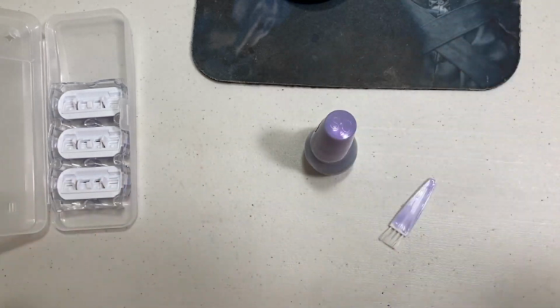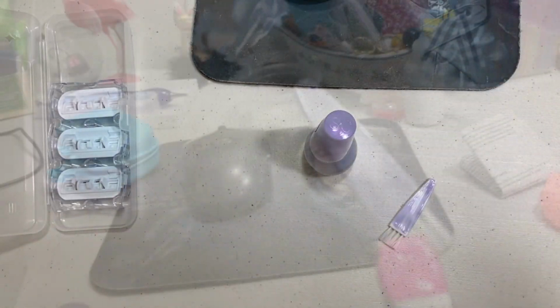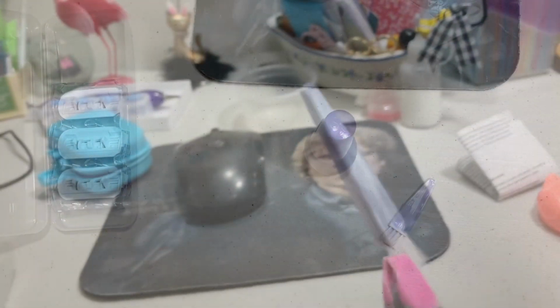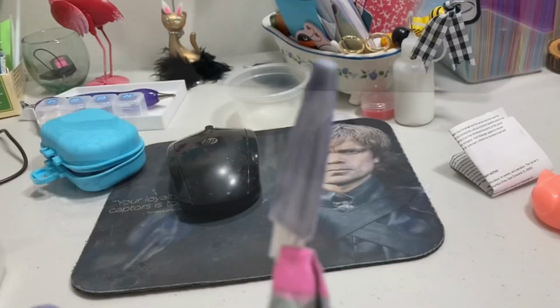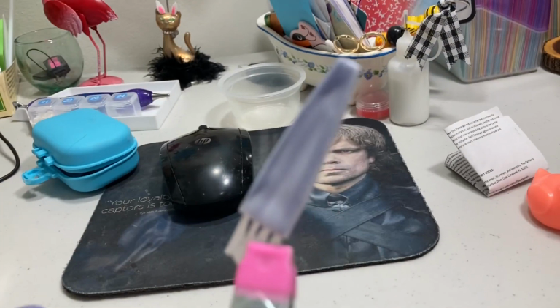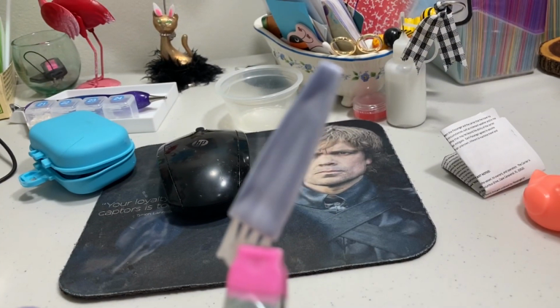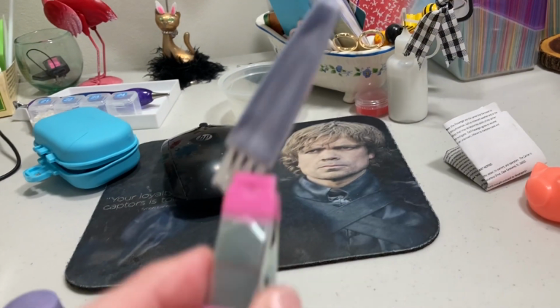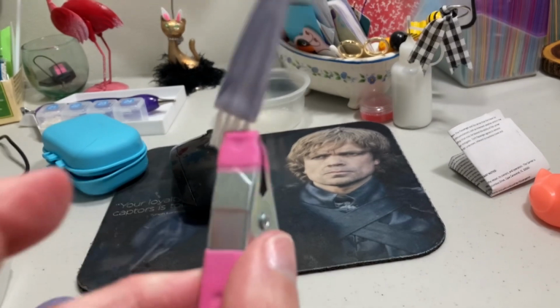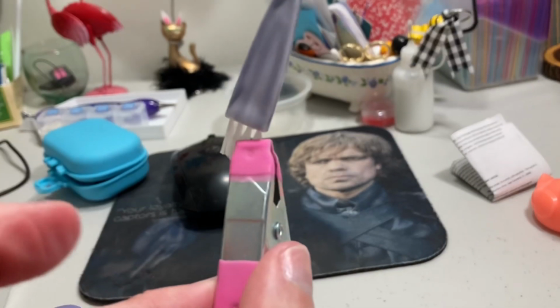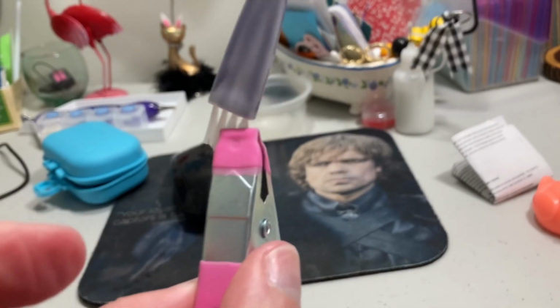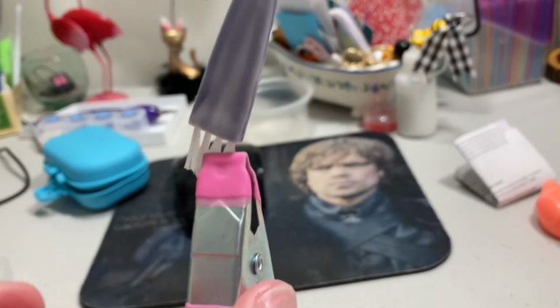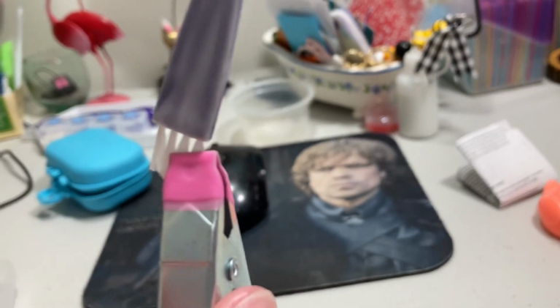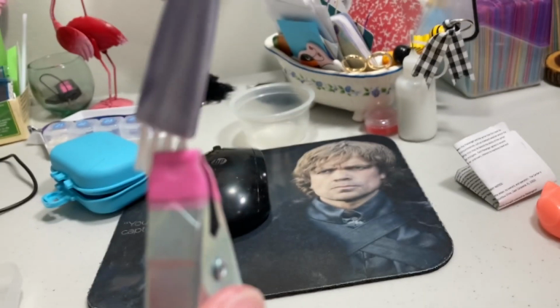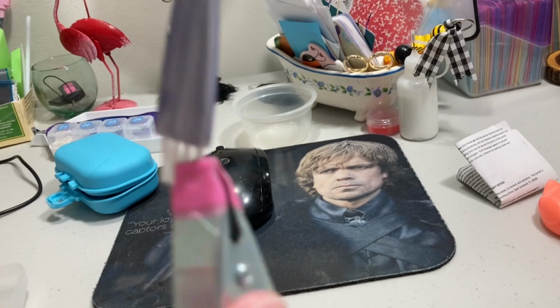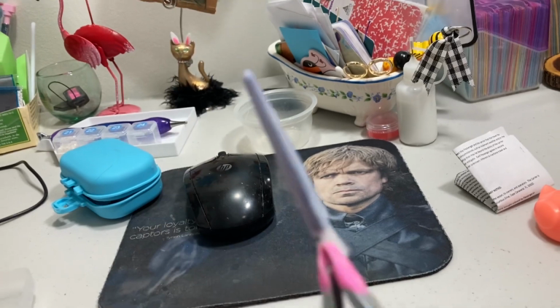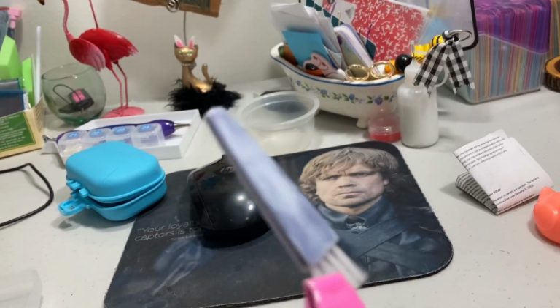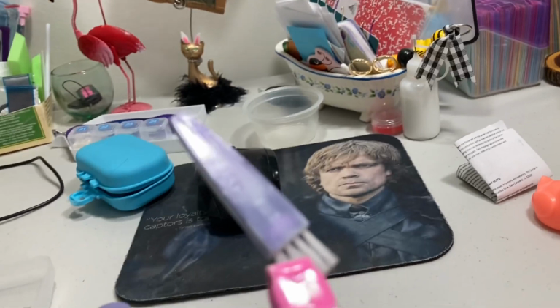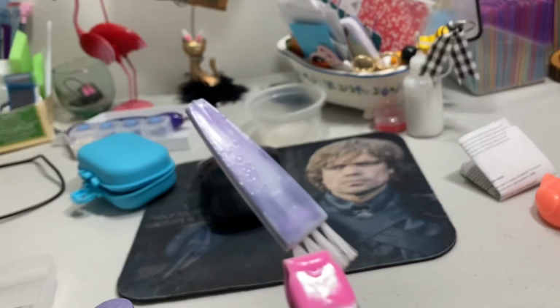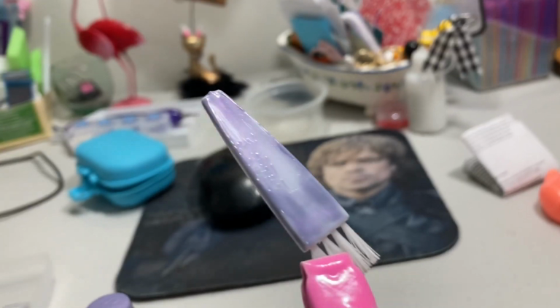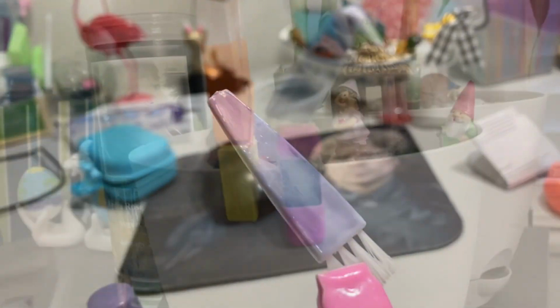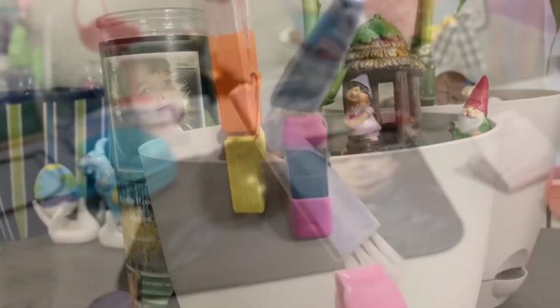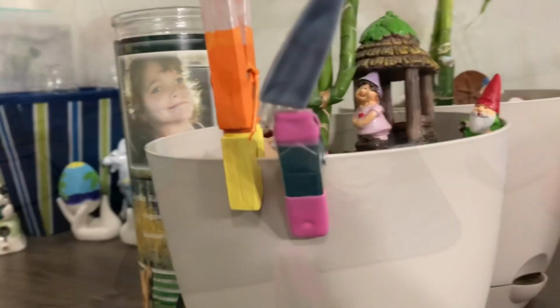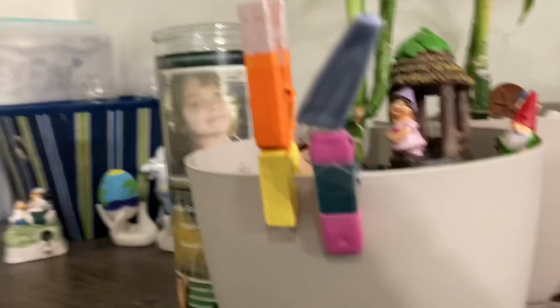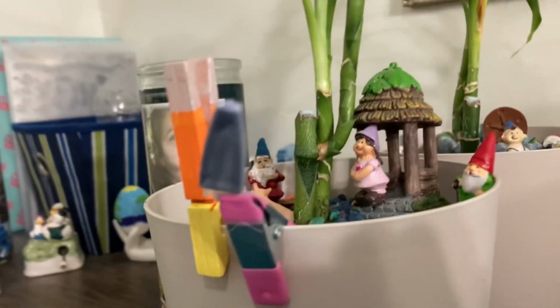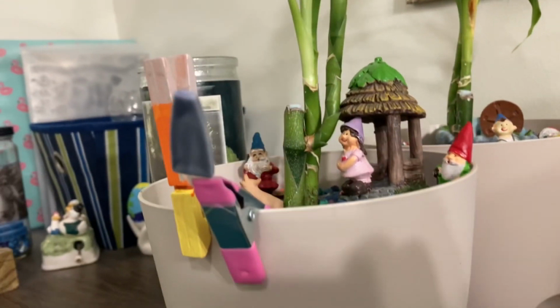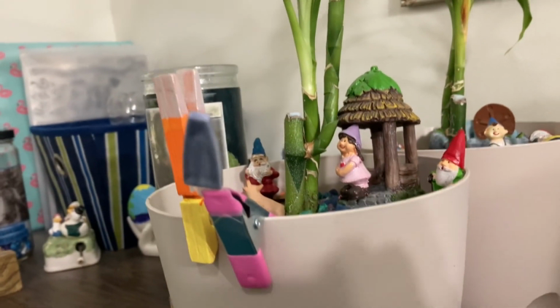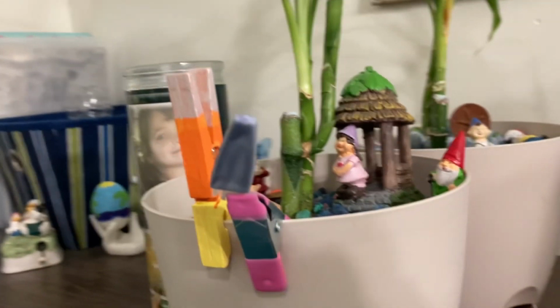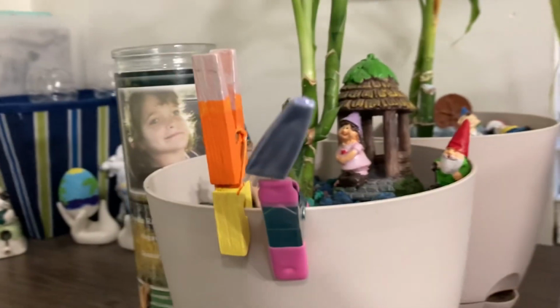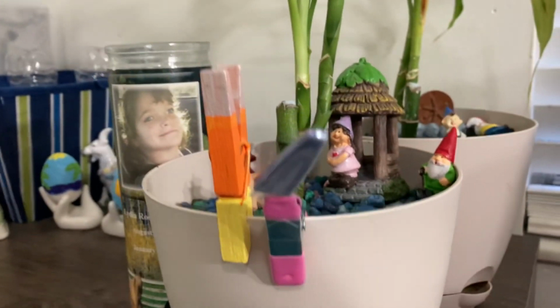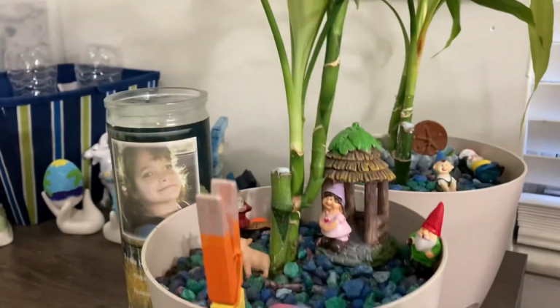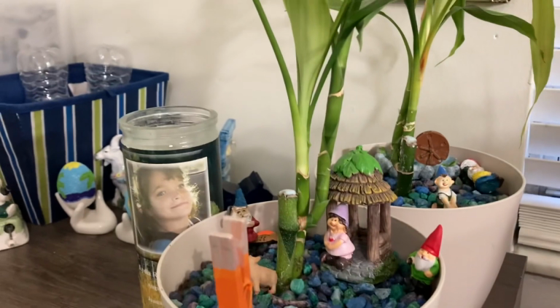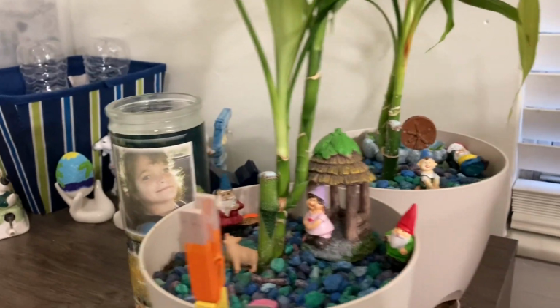I decided to paint both sides, so I put this clip on here from Dollar Tree so I can let it dry and then paint it. Here it is drying right there by my fairy garden.